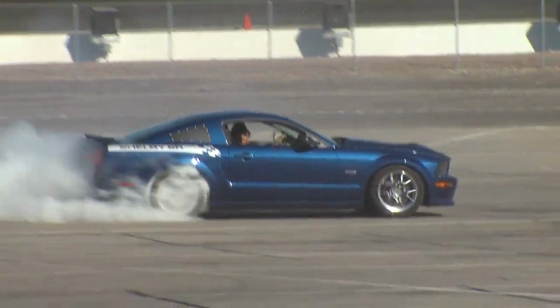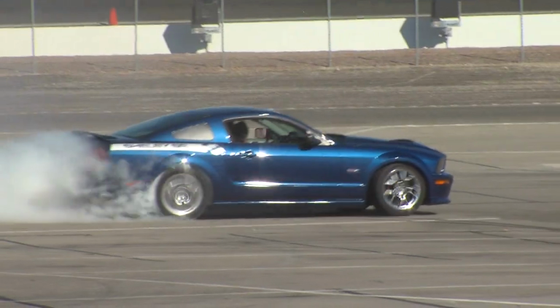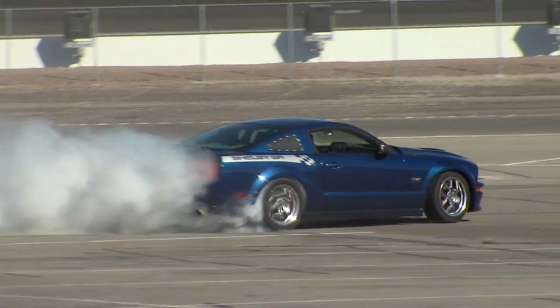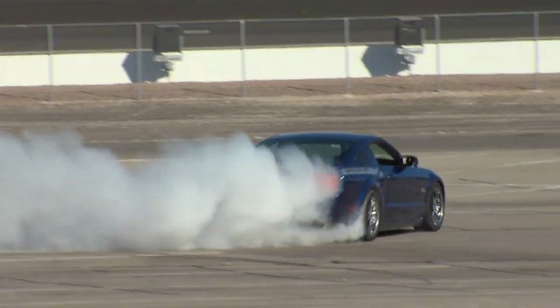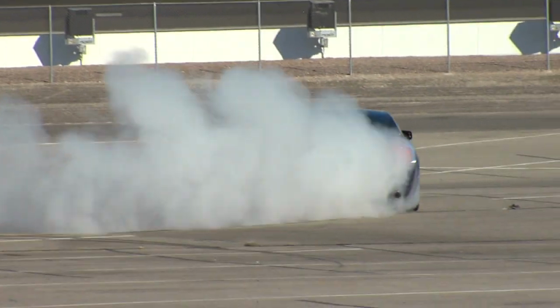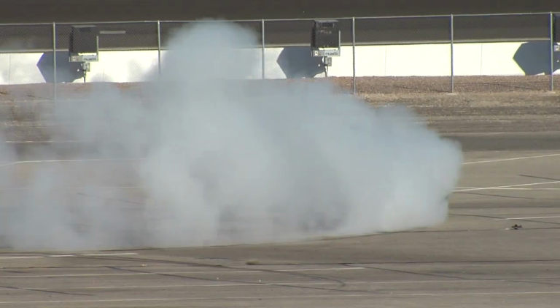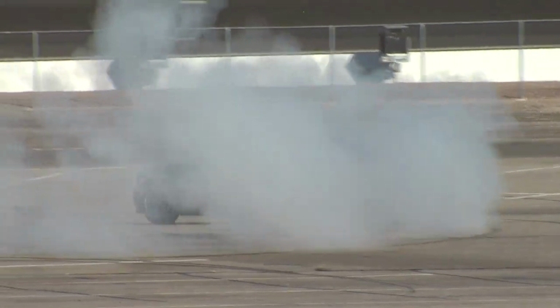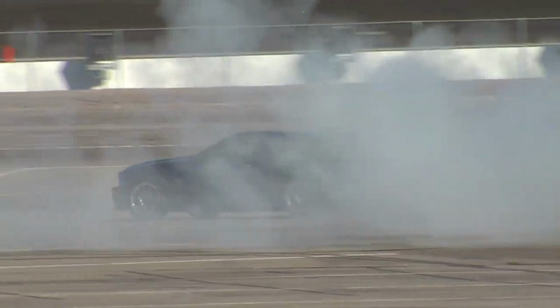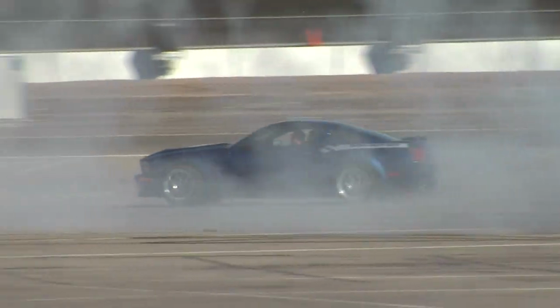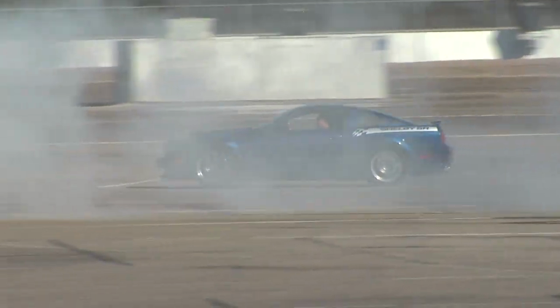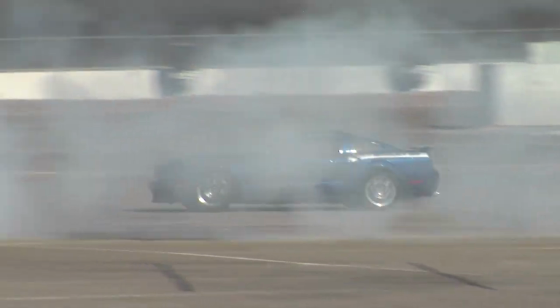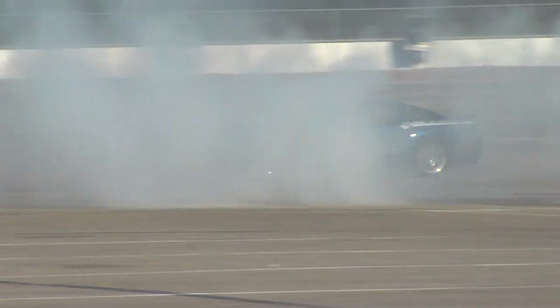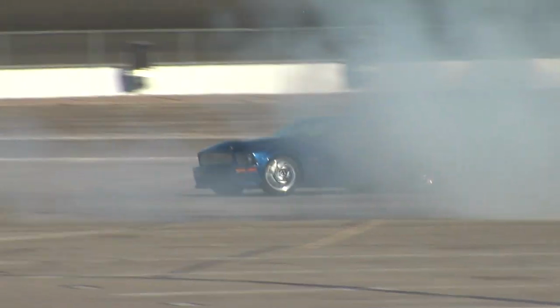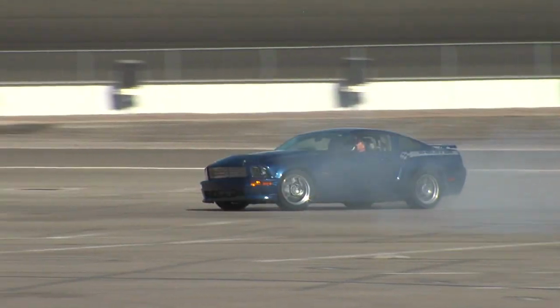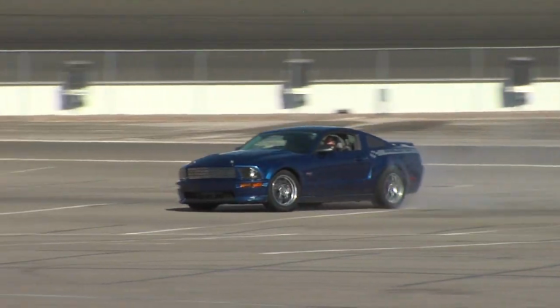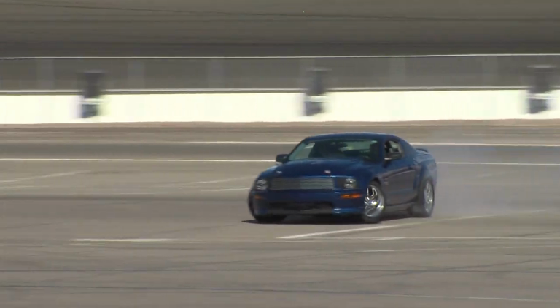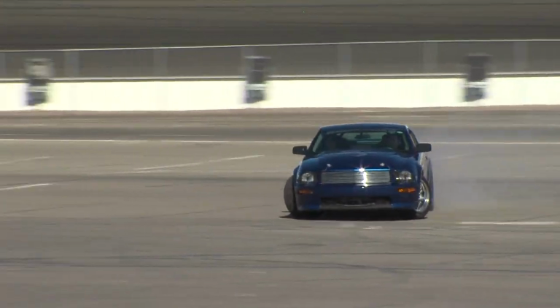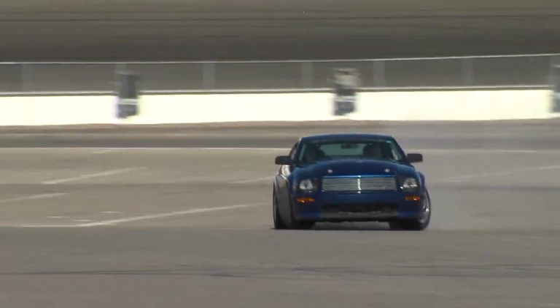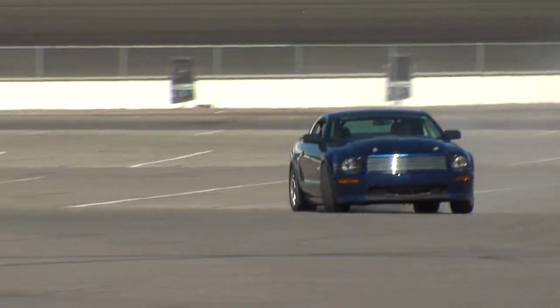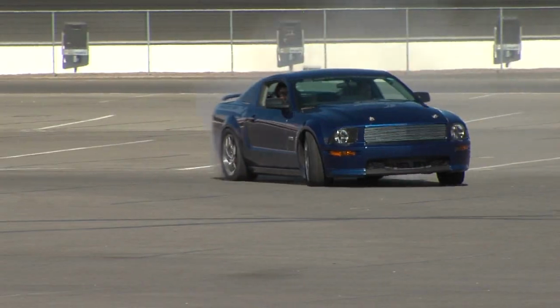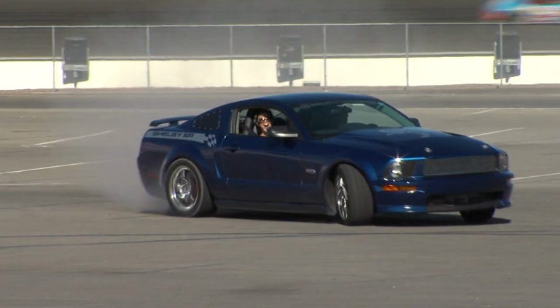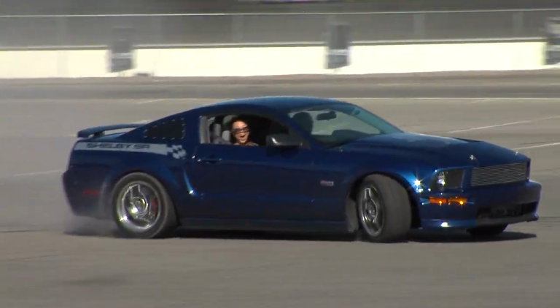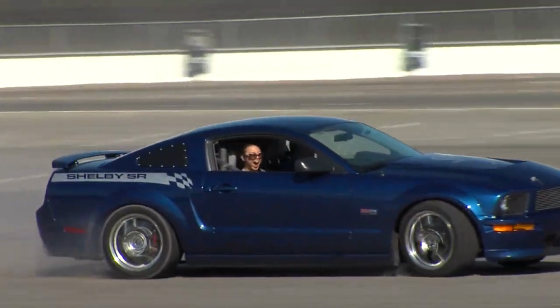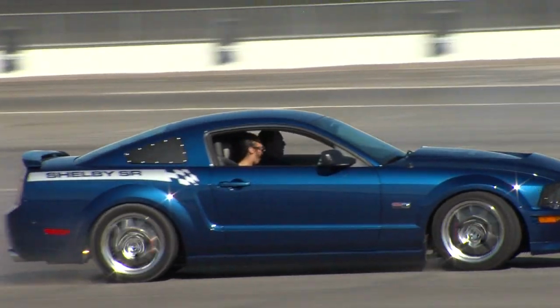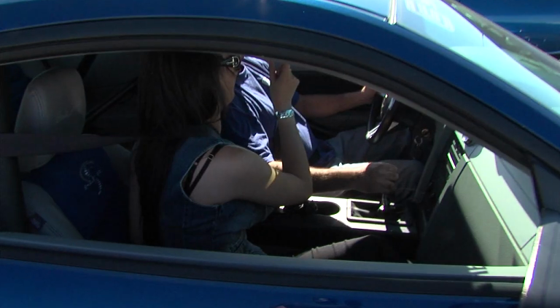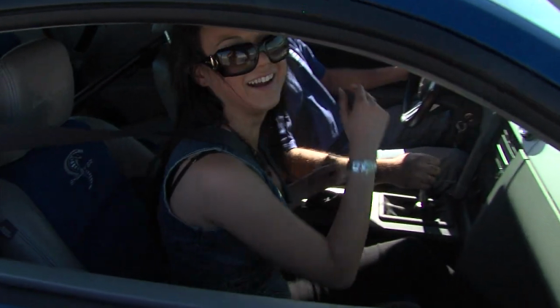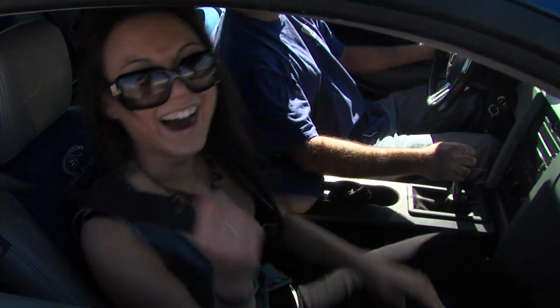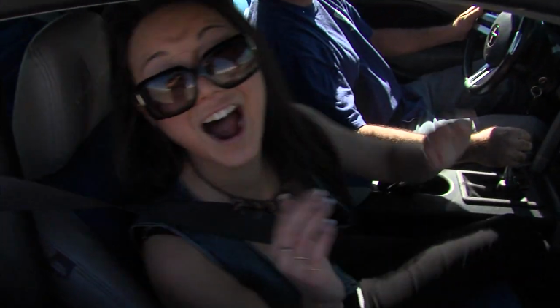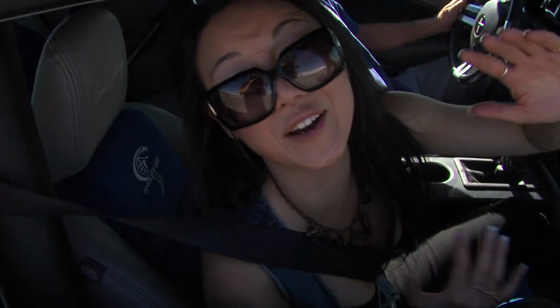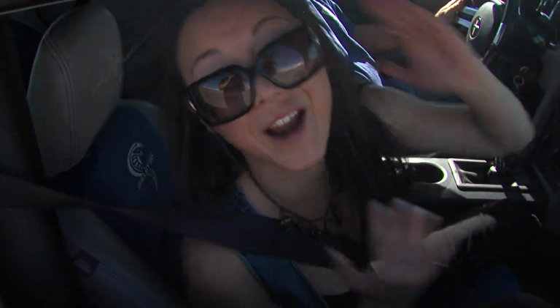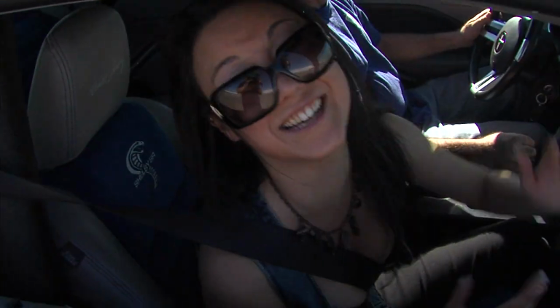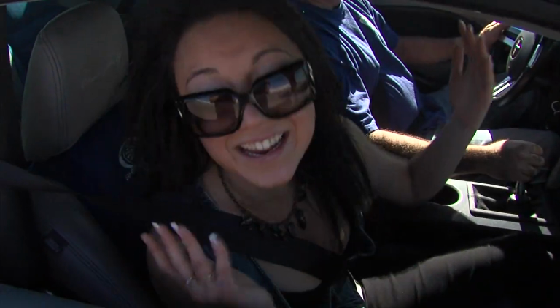I certainly wasn't expecting to go drifting for the first time ever in a Shelby with an SR Performance Package. It was freaking crazy — it was amazing.